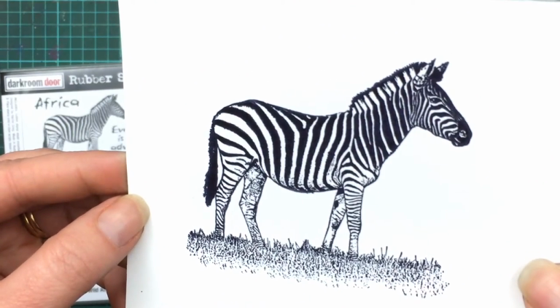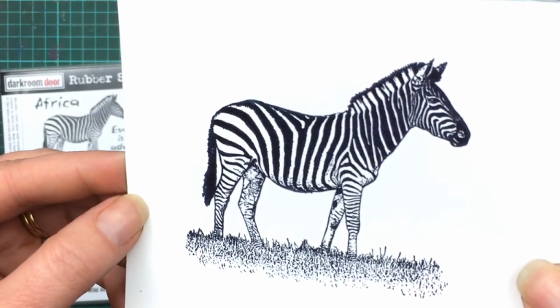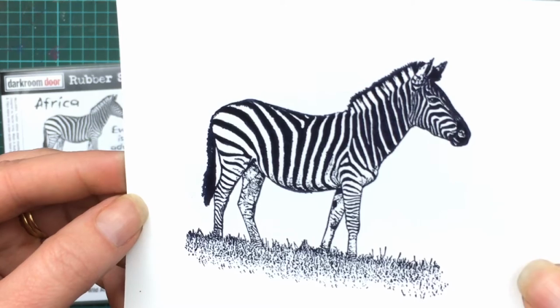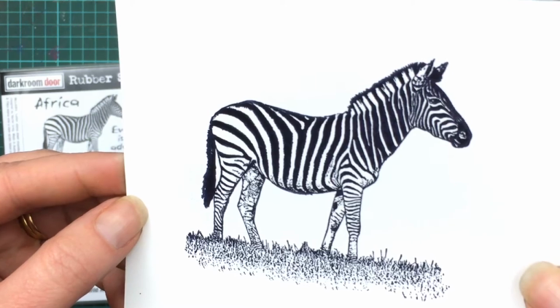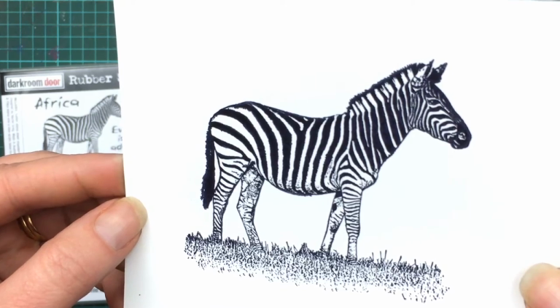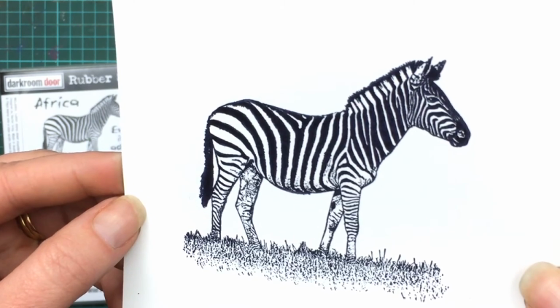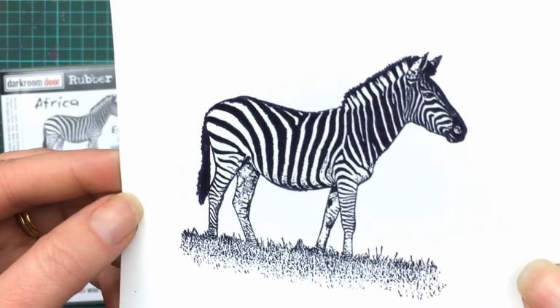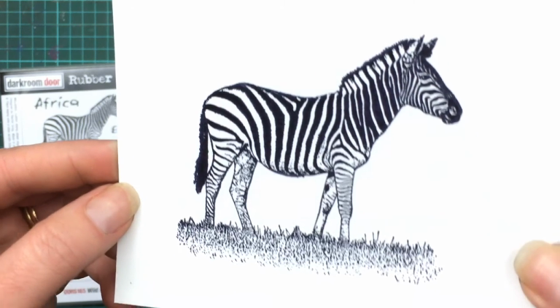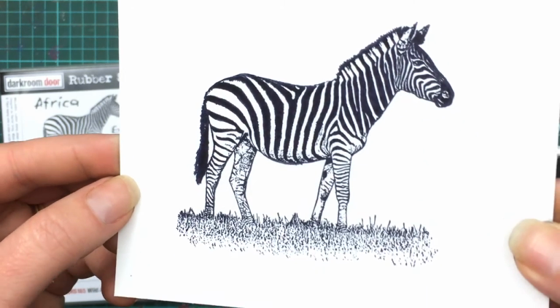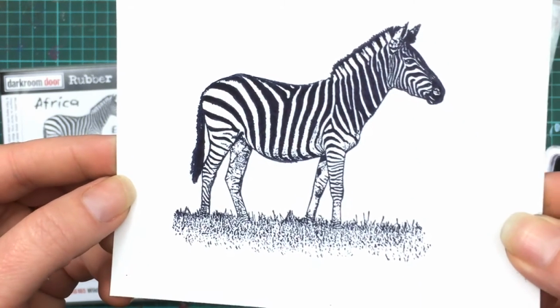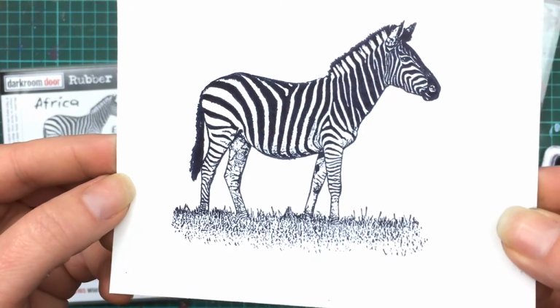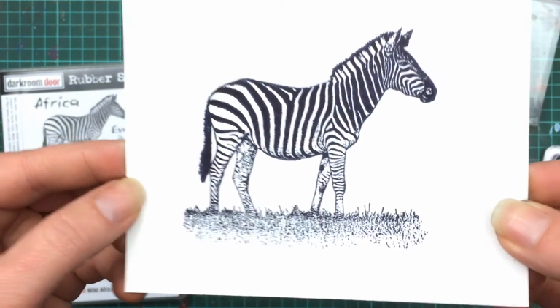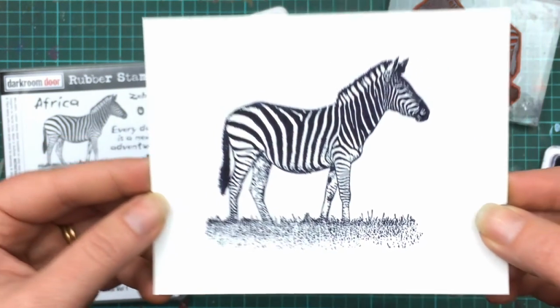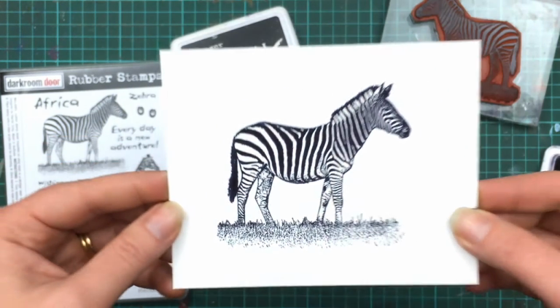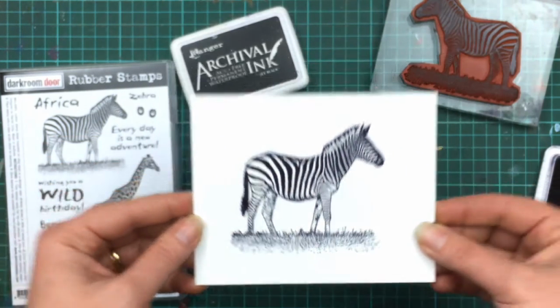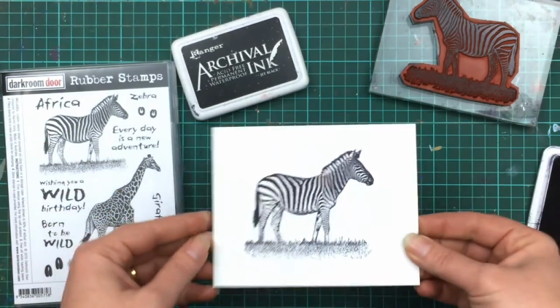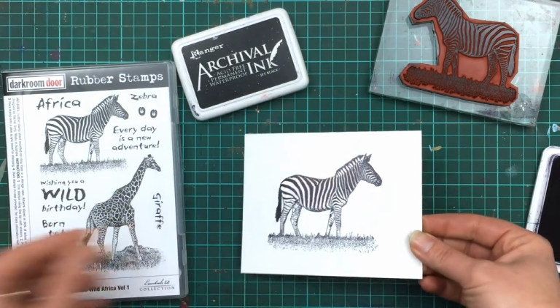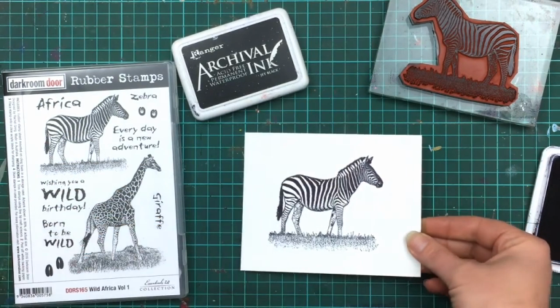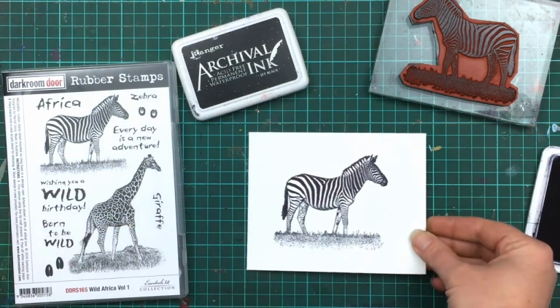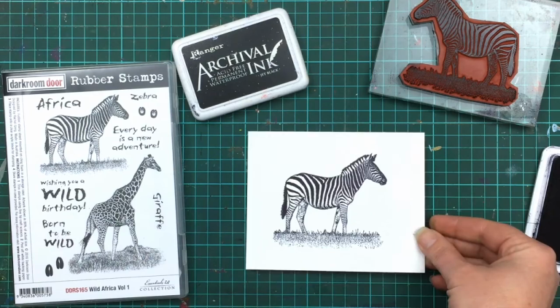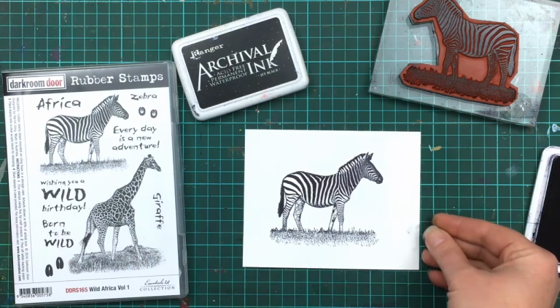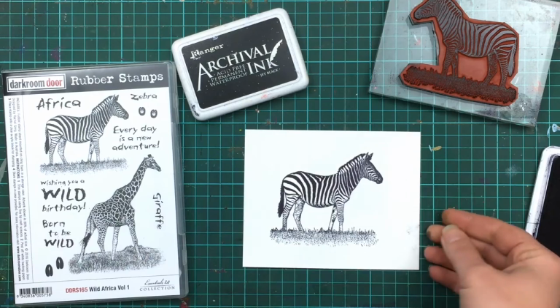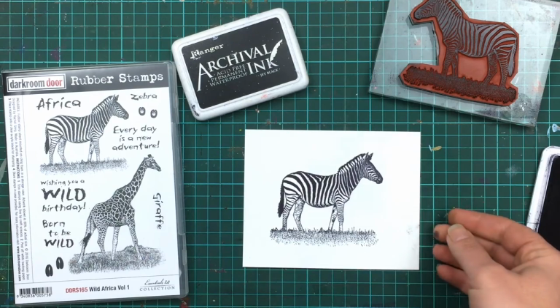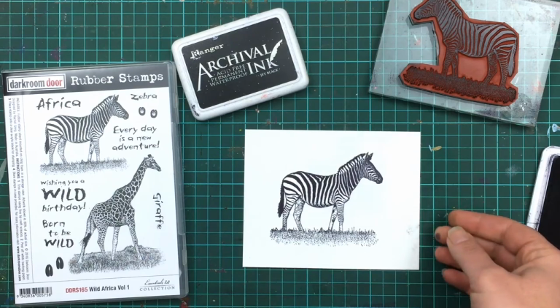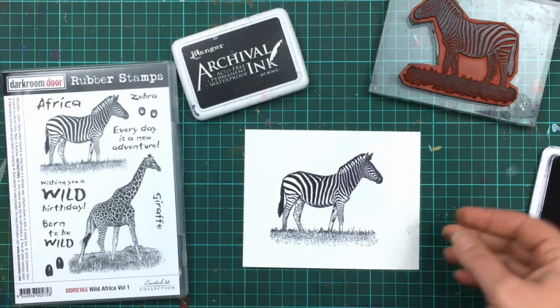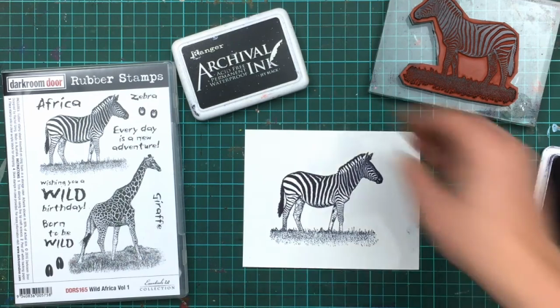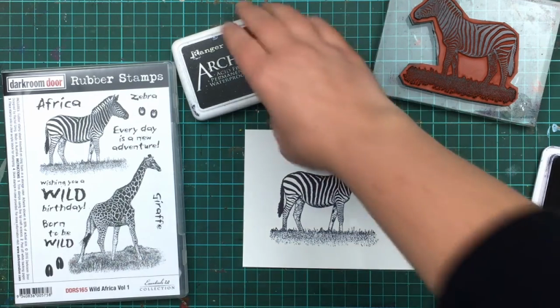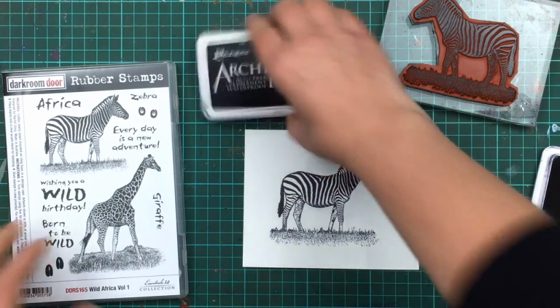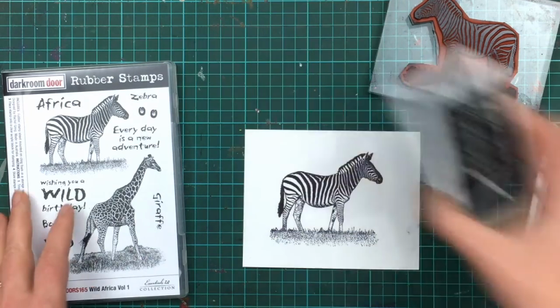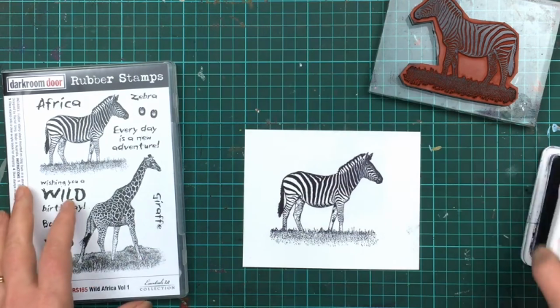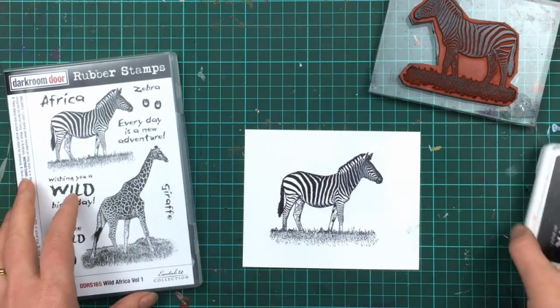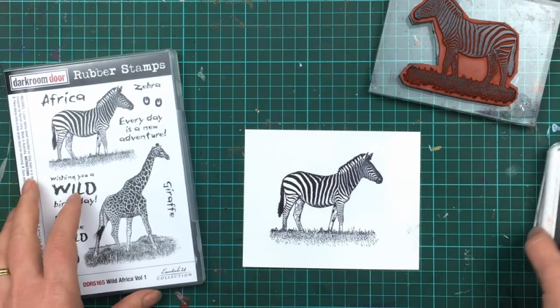Look at that. I designed the animal stamps to be quite large so you can see more detail in the animal fur, and they look great on the card front.